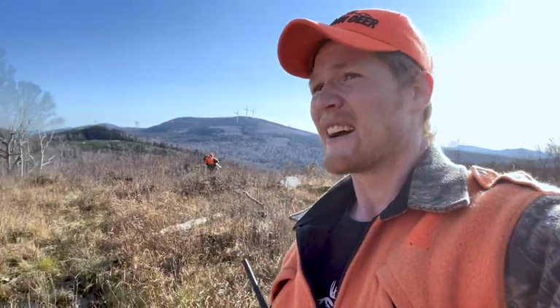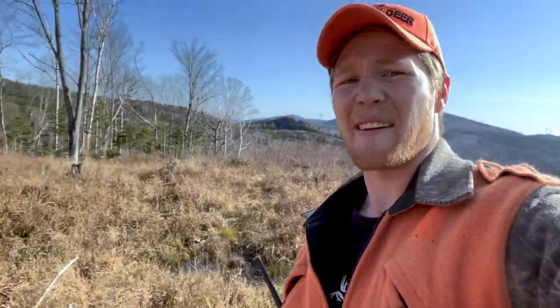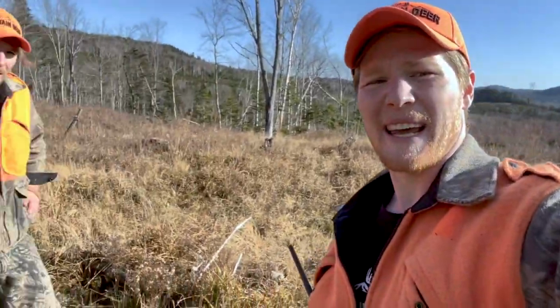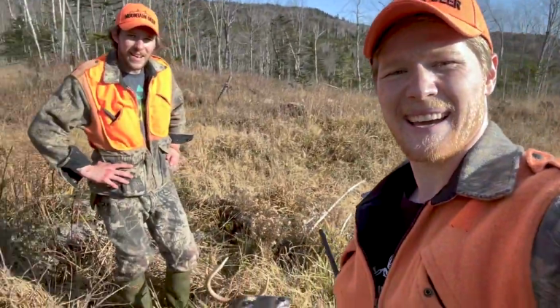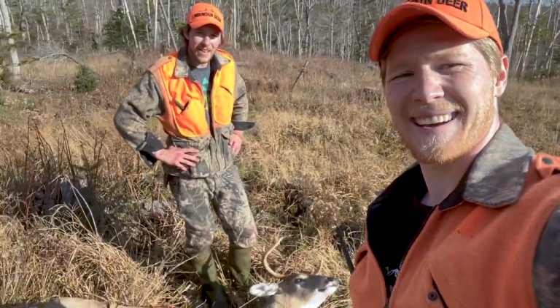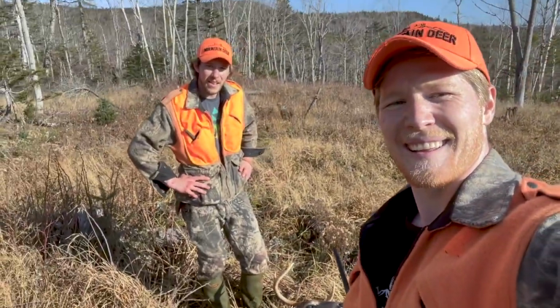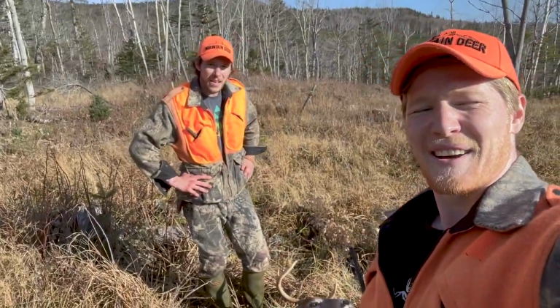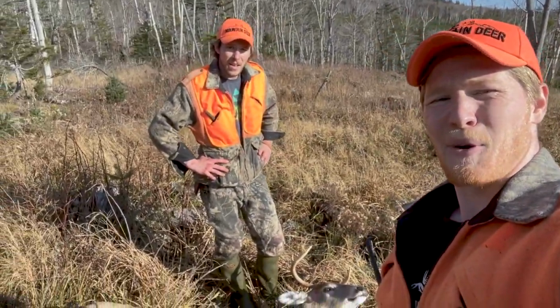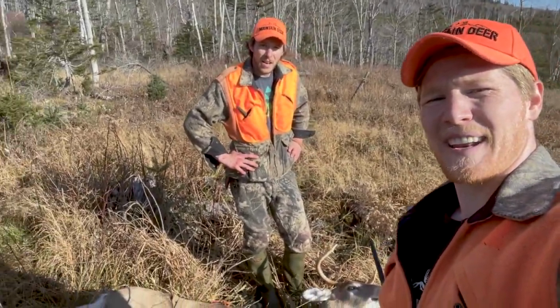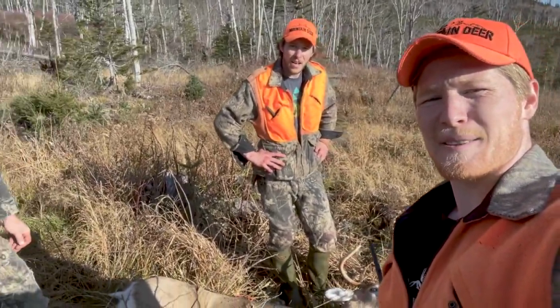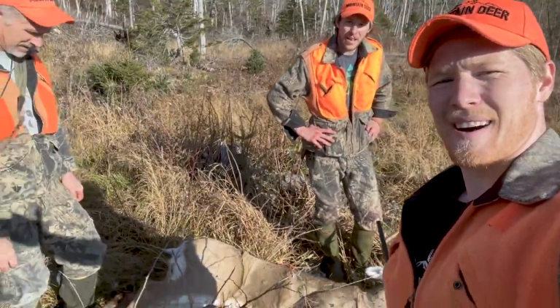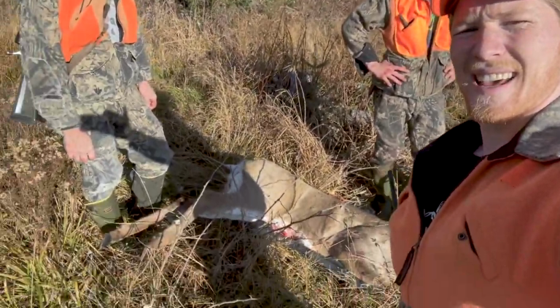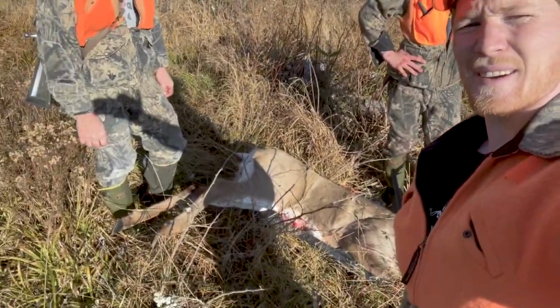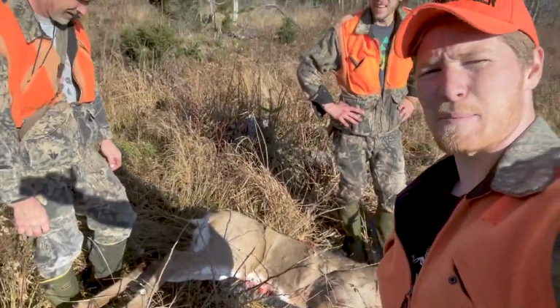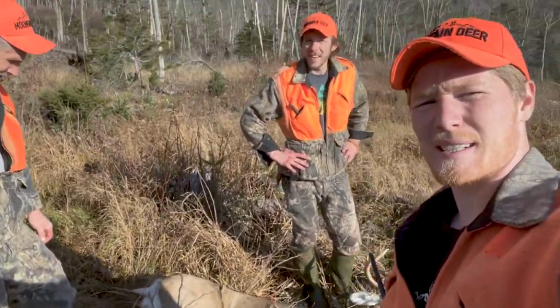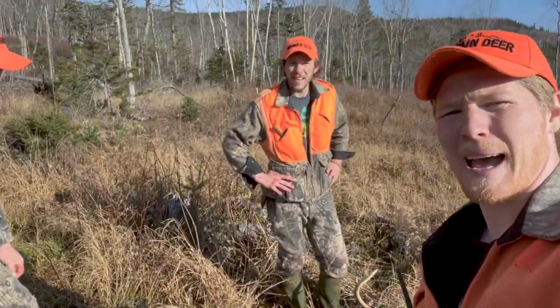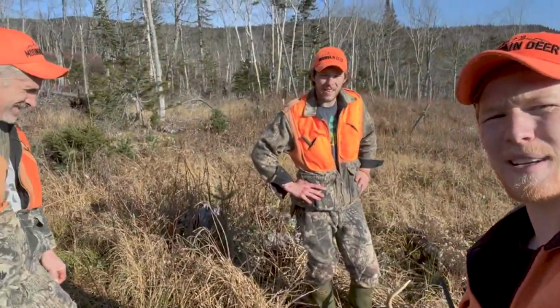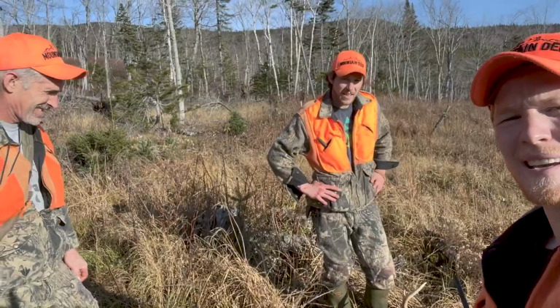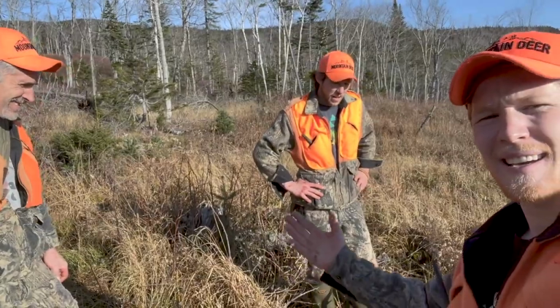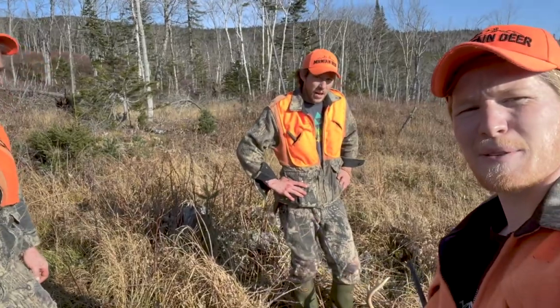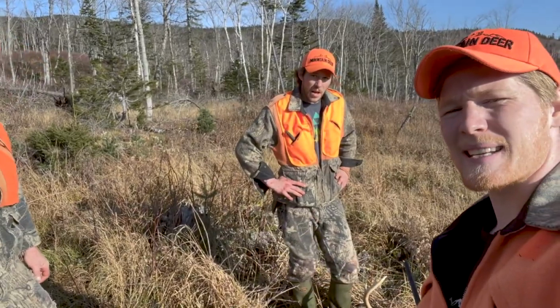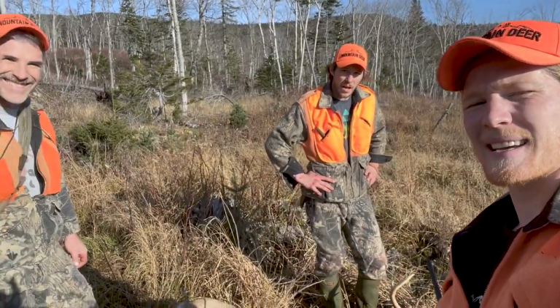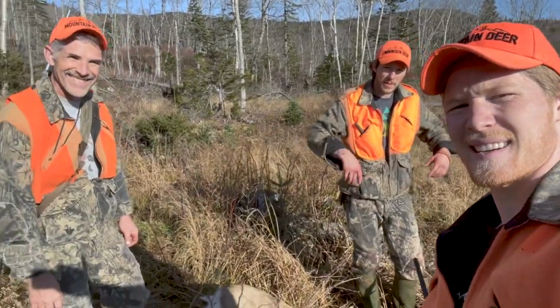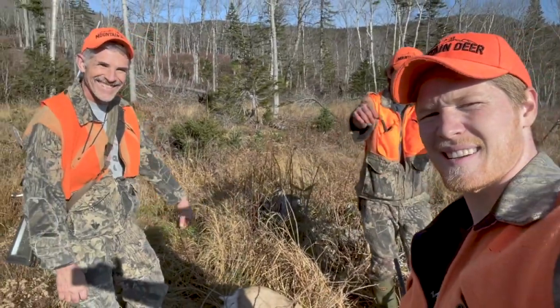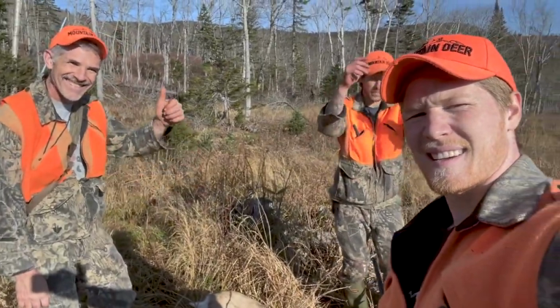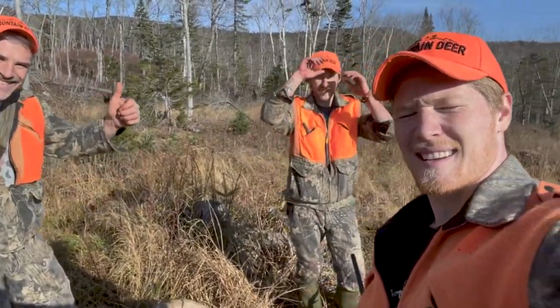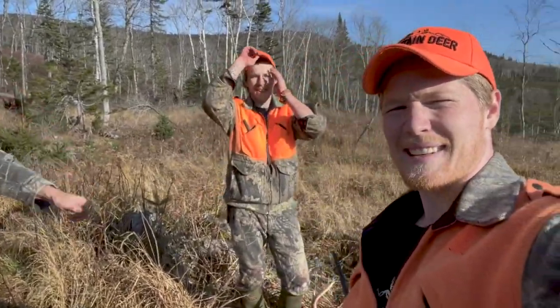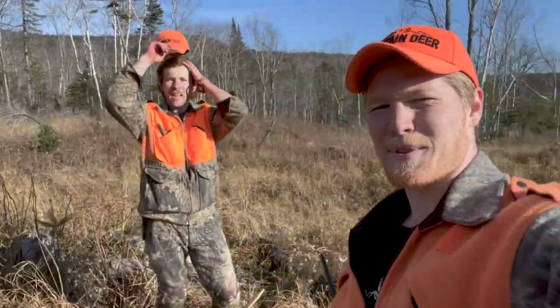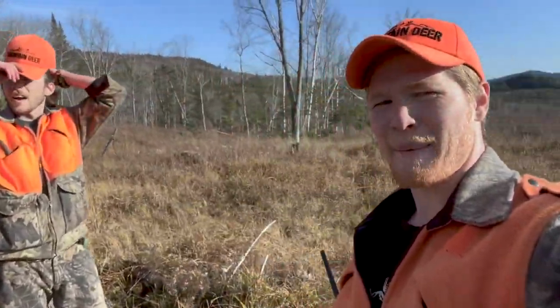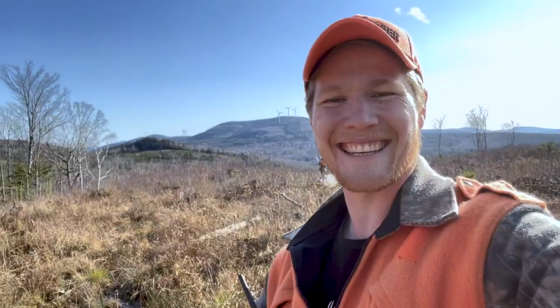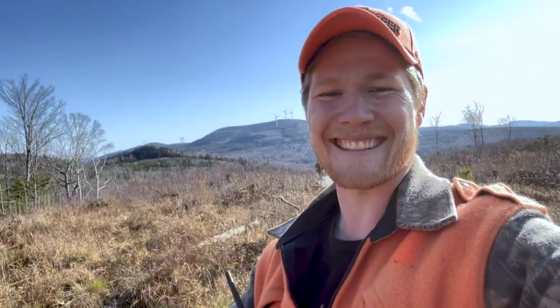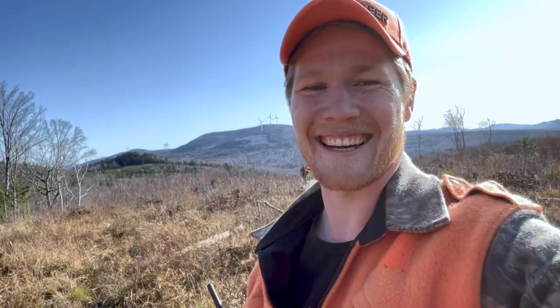All right everybody, for more videos about hunting big bucks, backwoods, and good buddies, like and subscribe. See you guys next time.